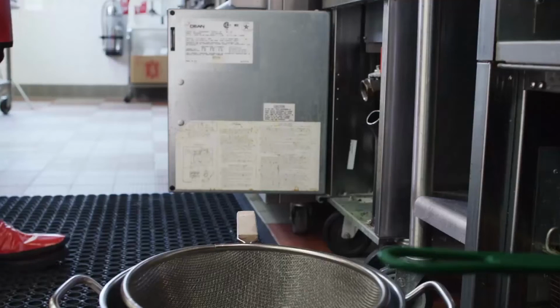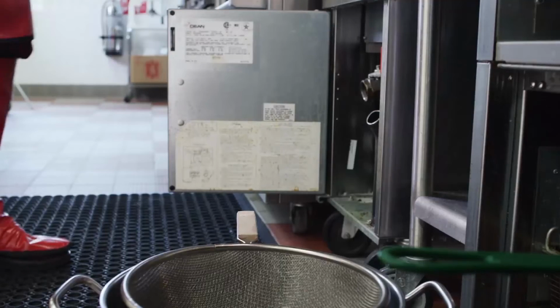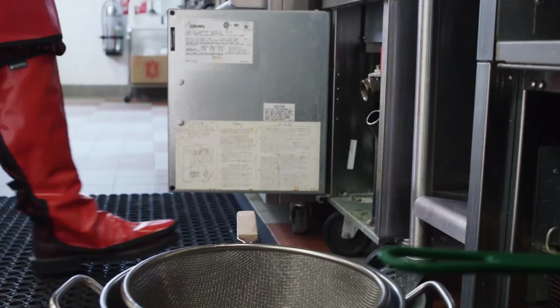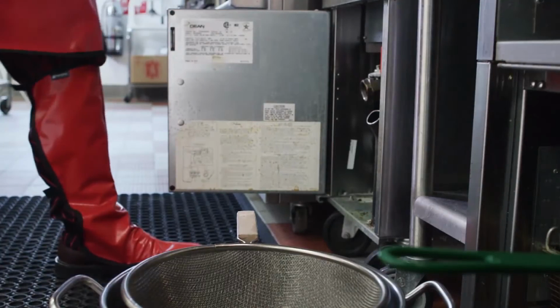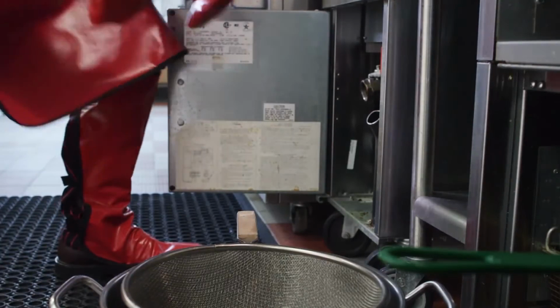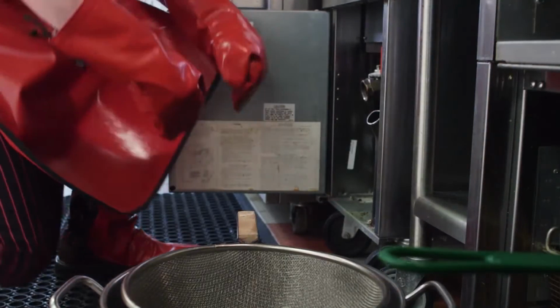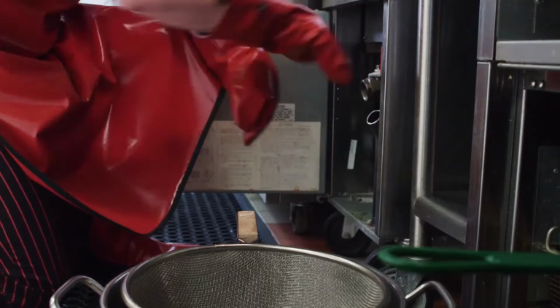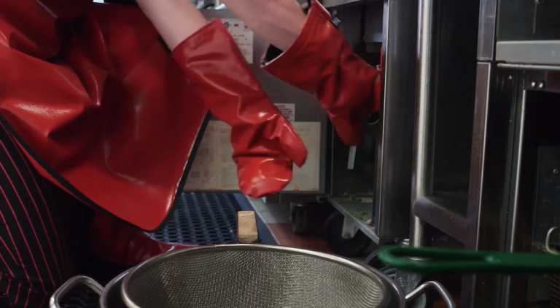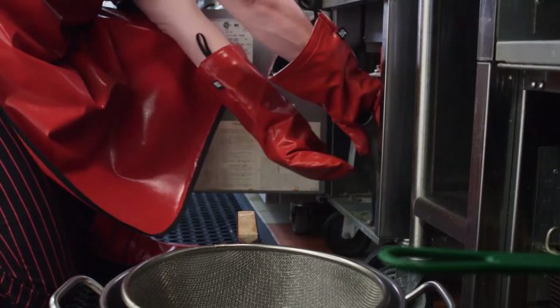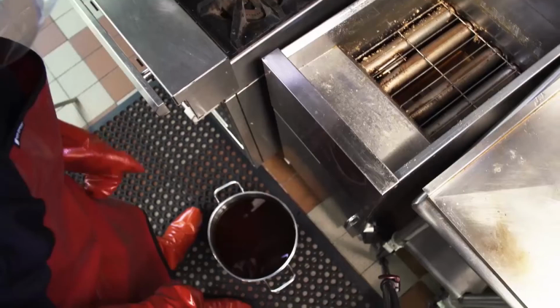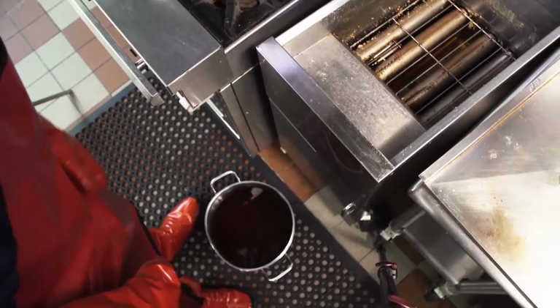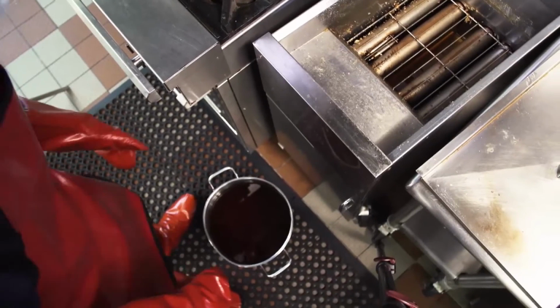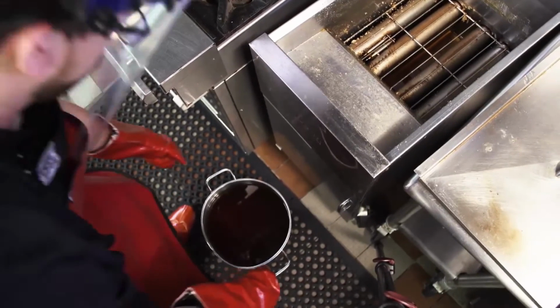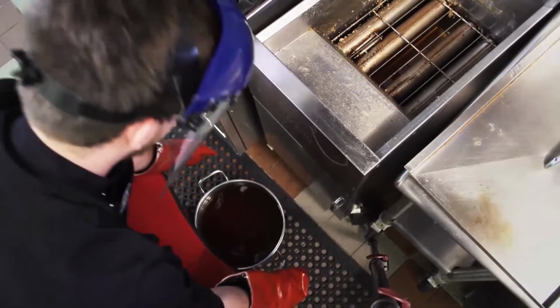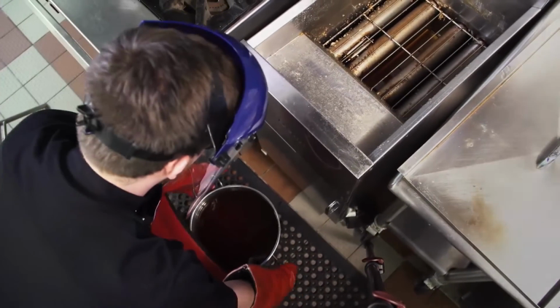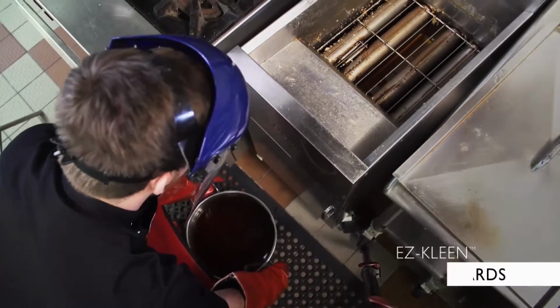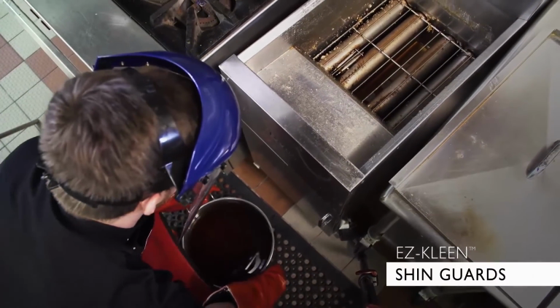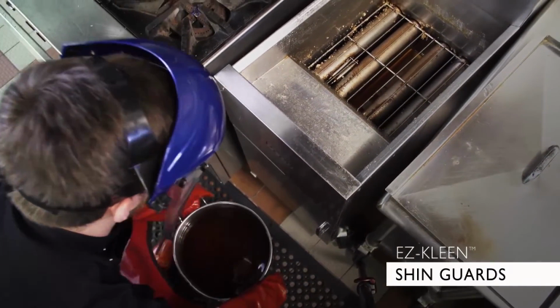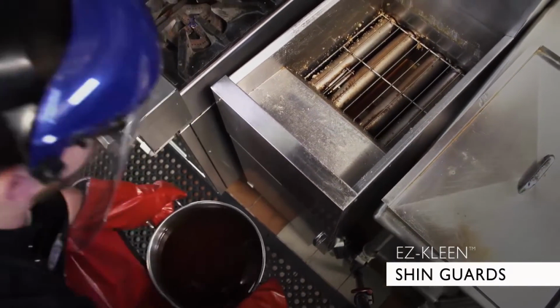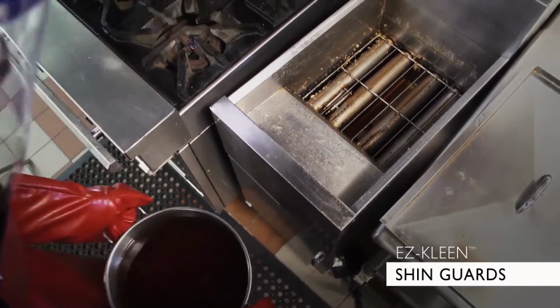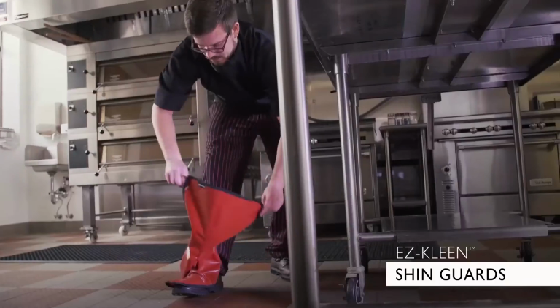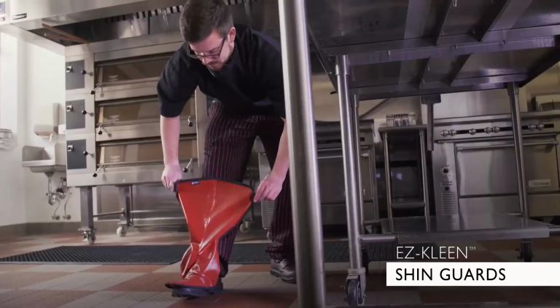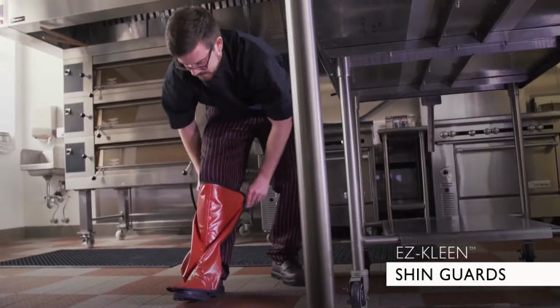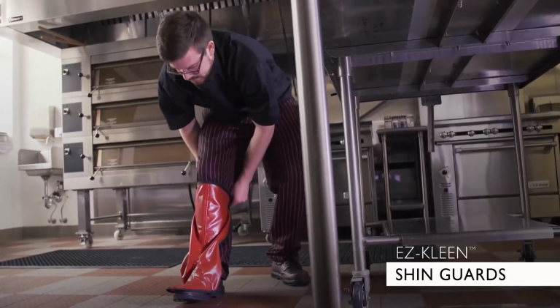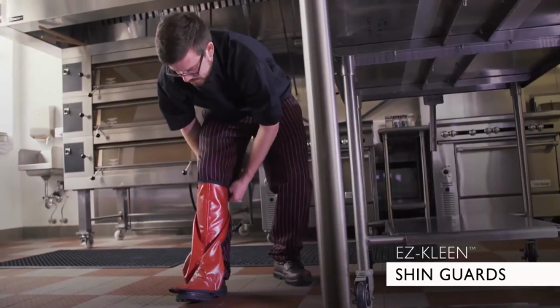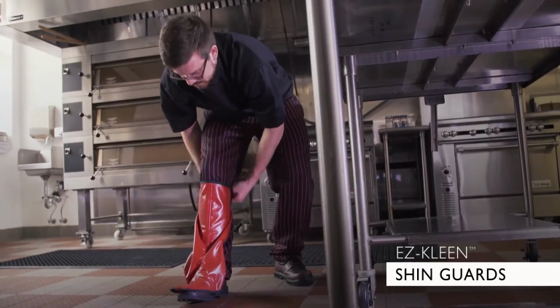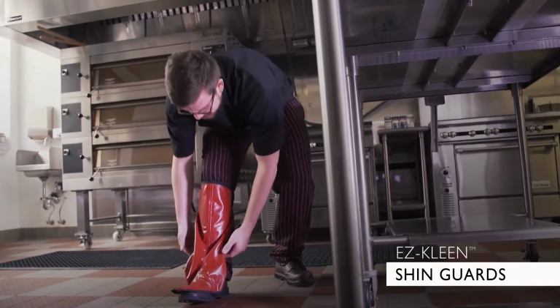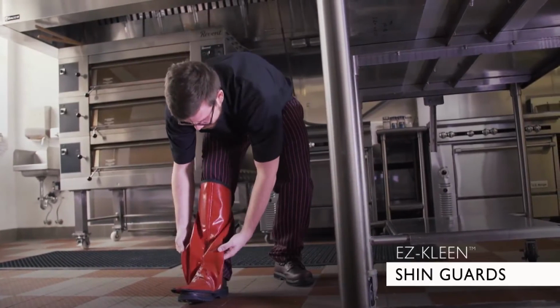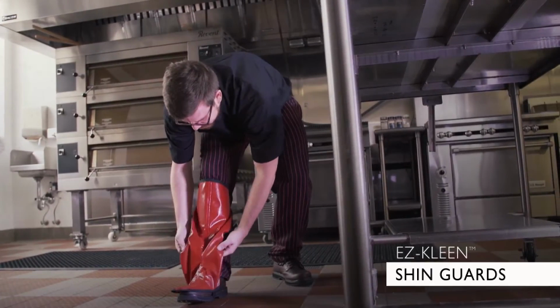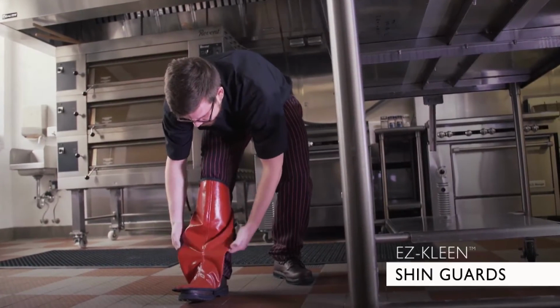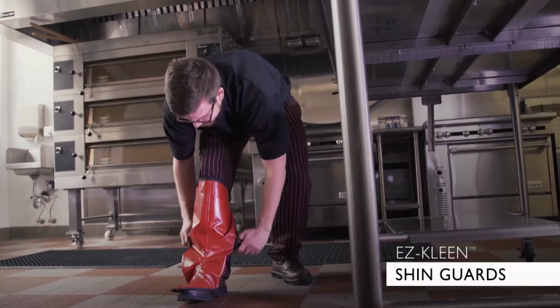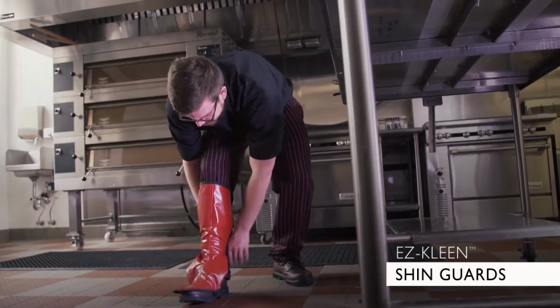Feet and shins are just as important to take care of. The EZClean shin guards protect the wearer from grease spills, chemical spills, and hot water, and they're fully adjustable to fit securely and comfortably.